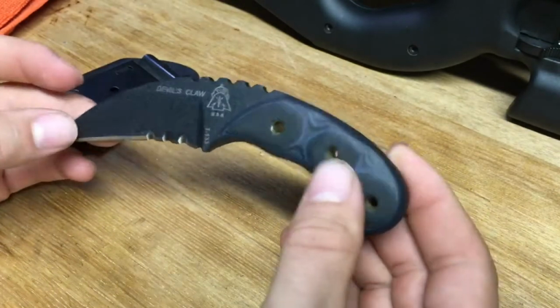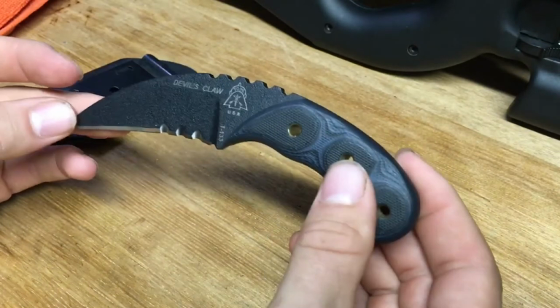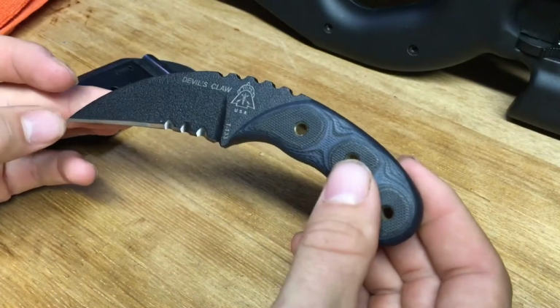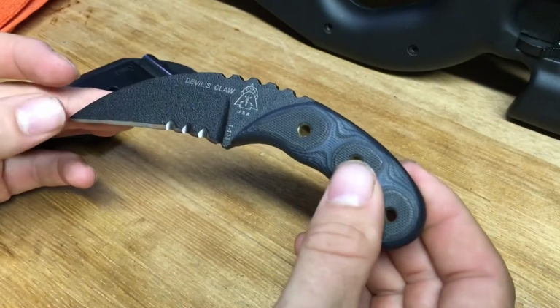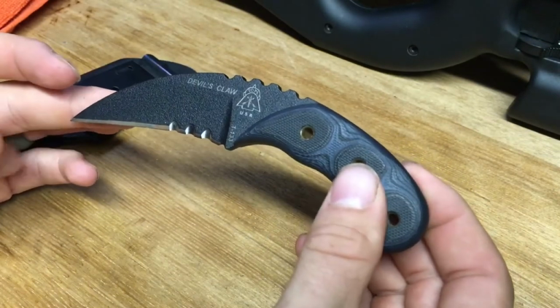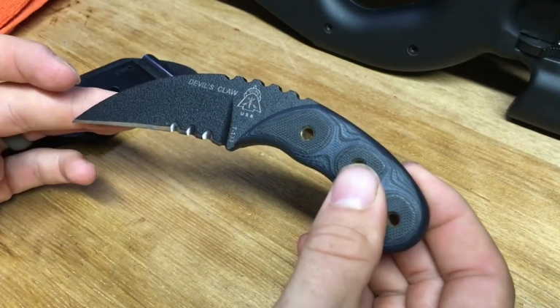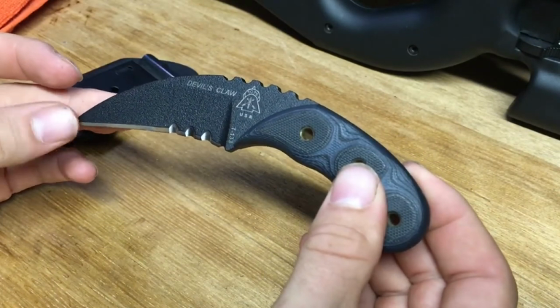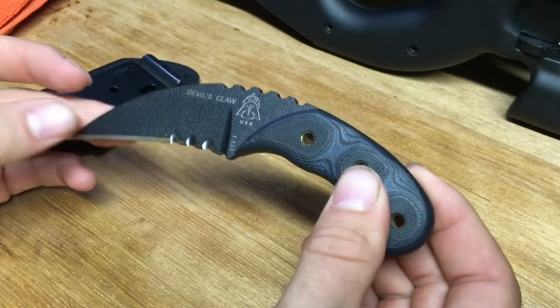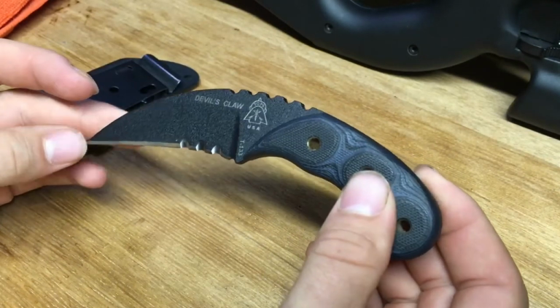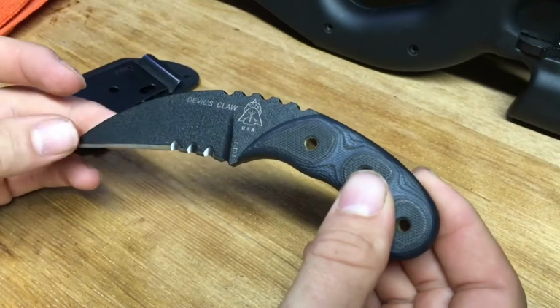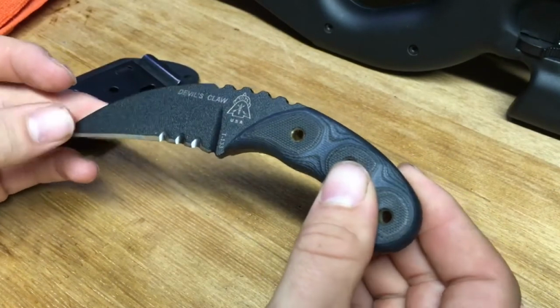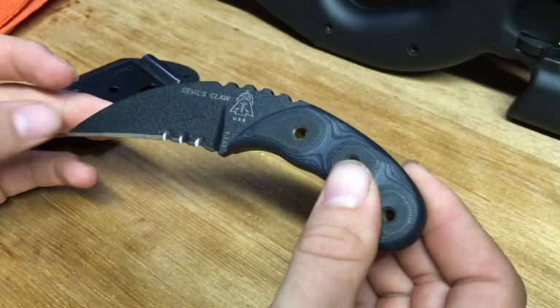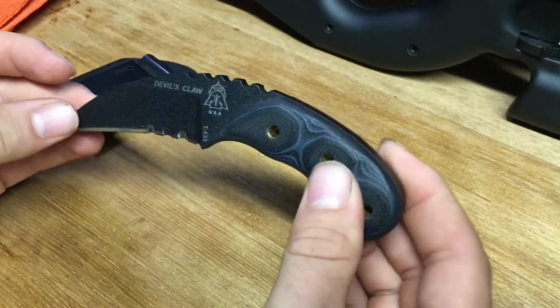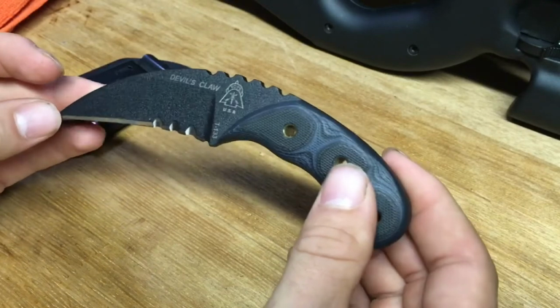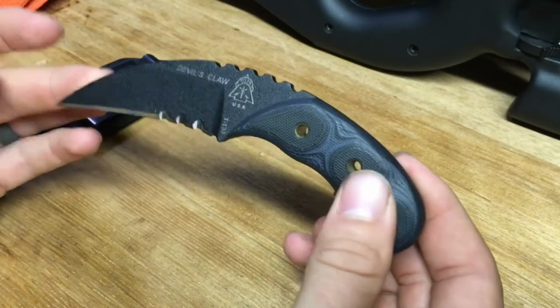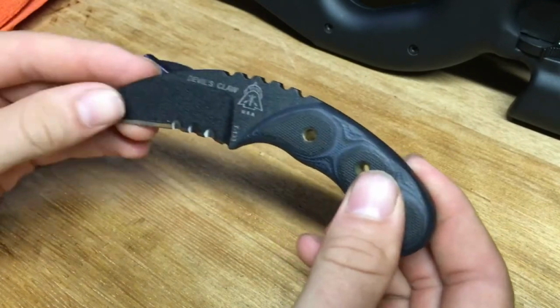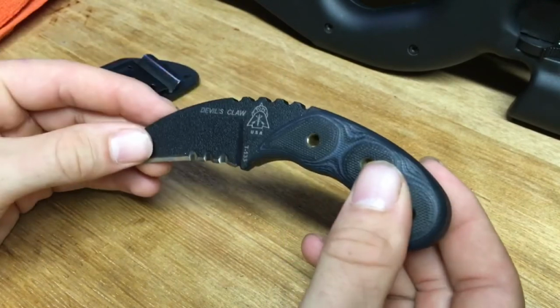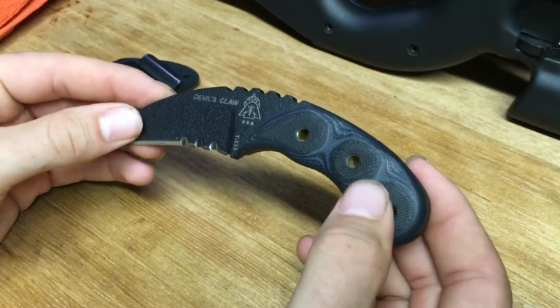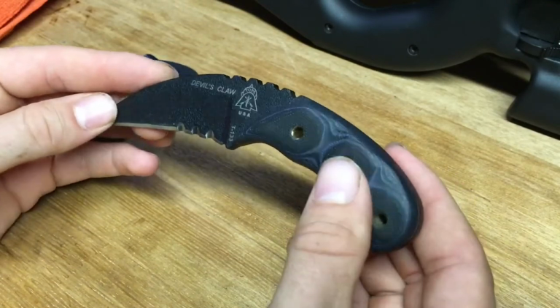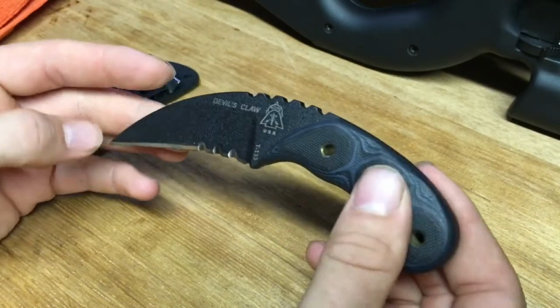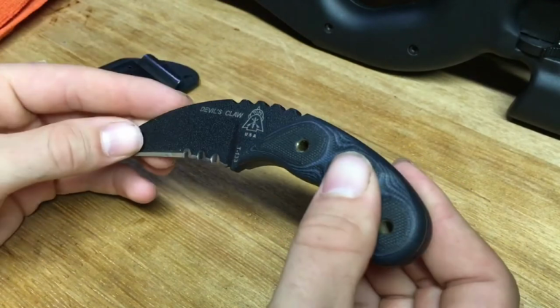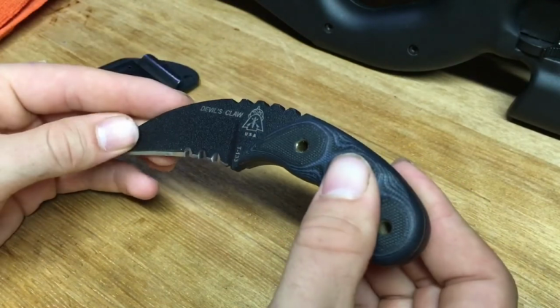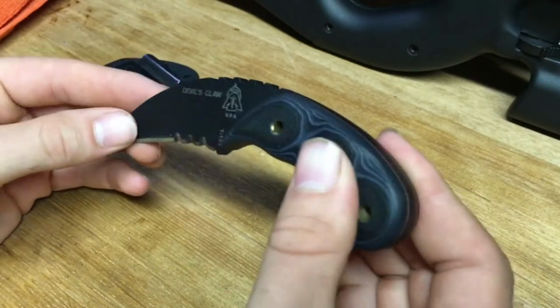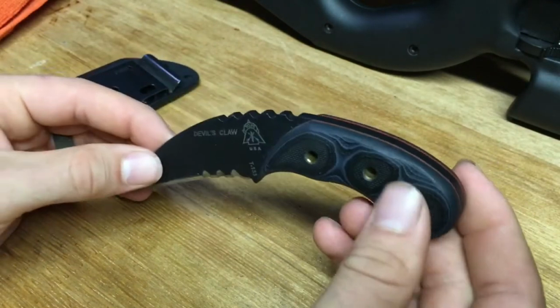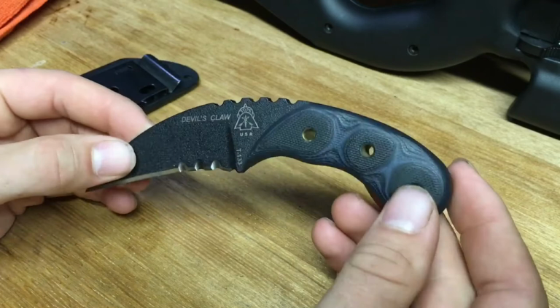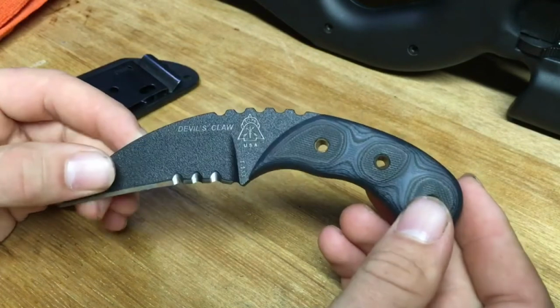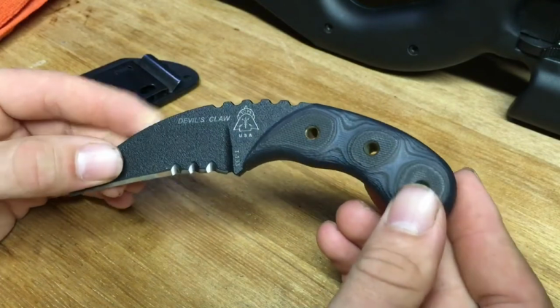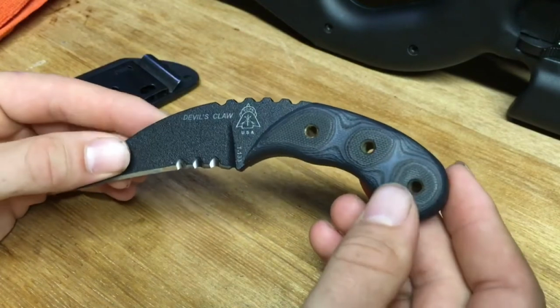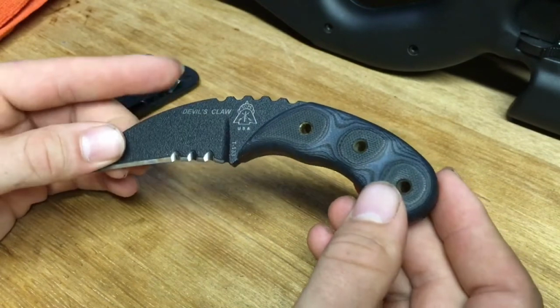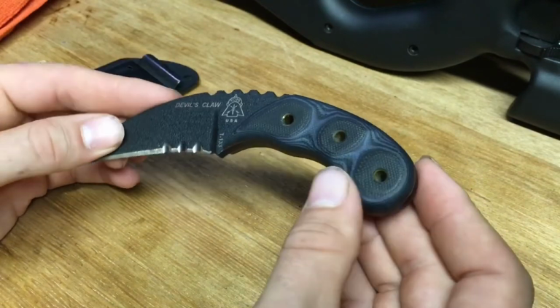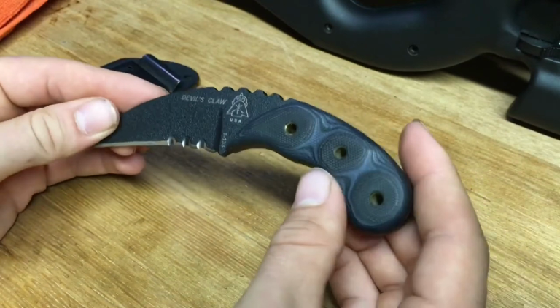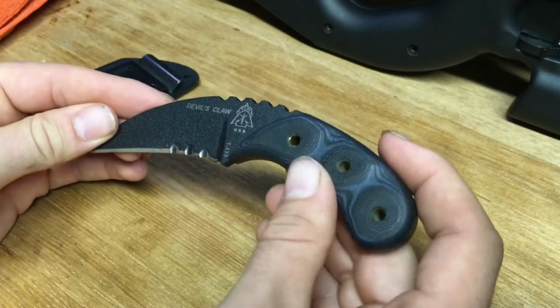I've got about six months under my belt — literally. I've been carrying this appendix for about that long. There's been a few occasions where I haven't added this to my EDC. Some days I just can't justify it.